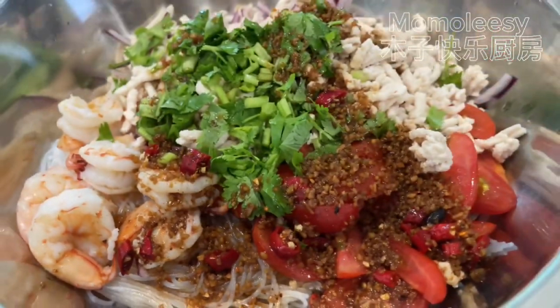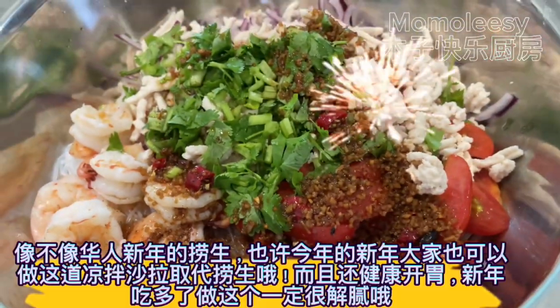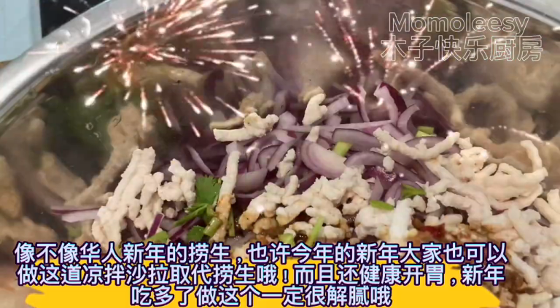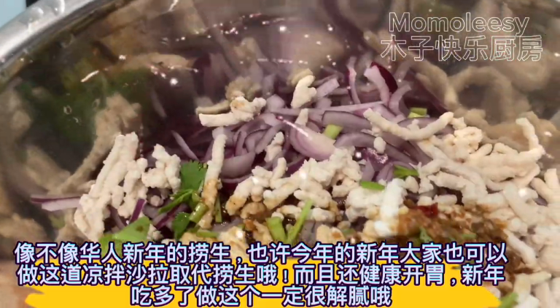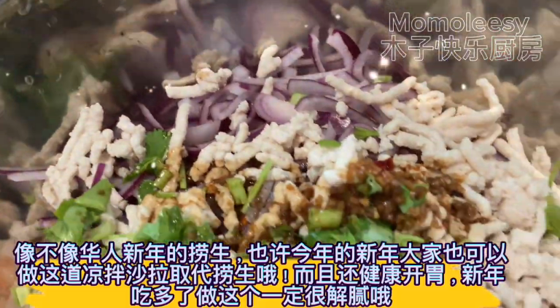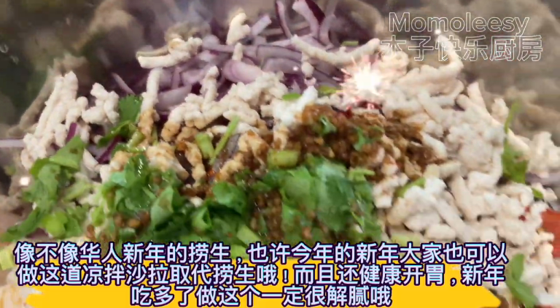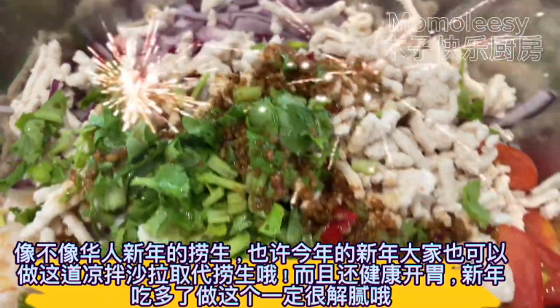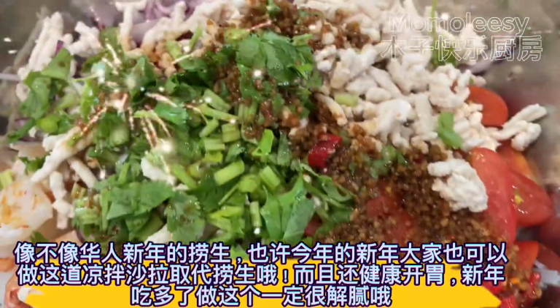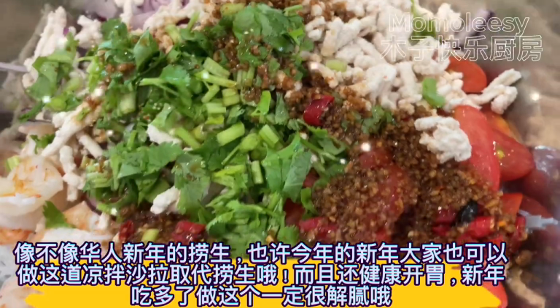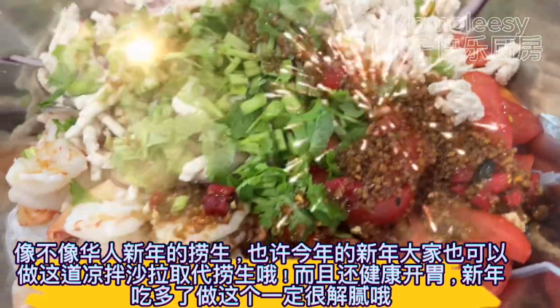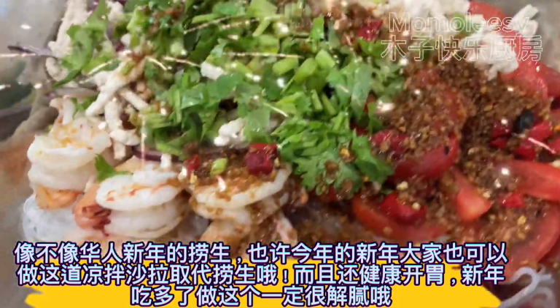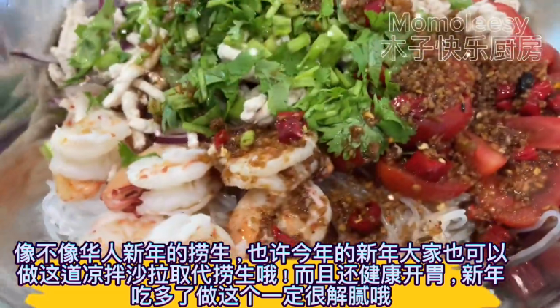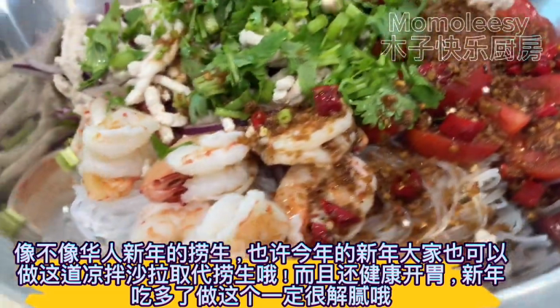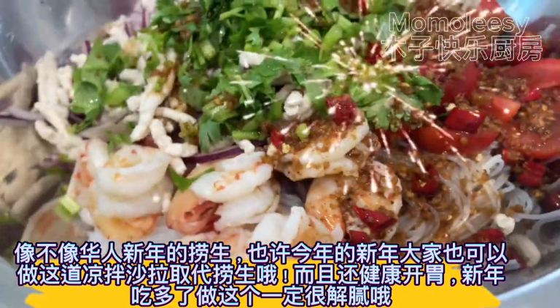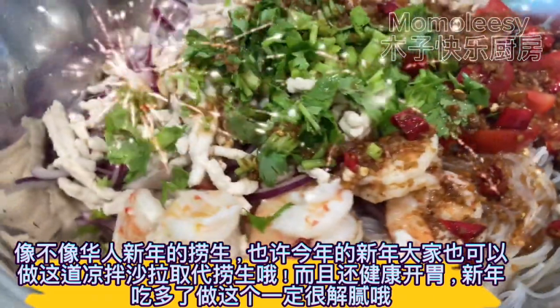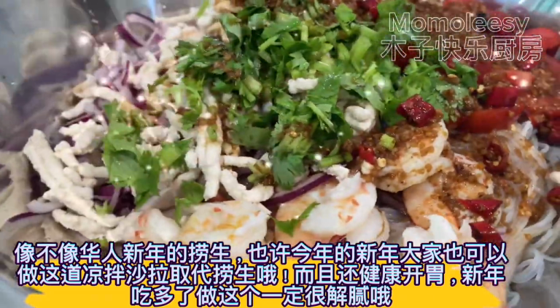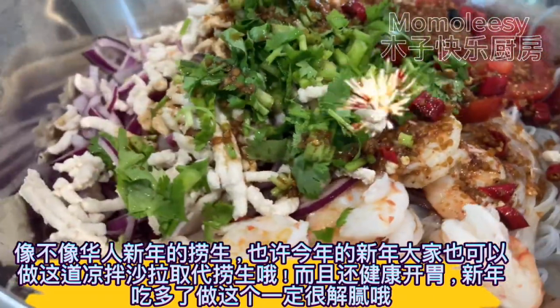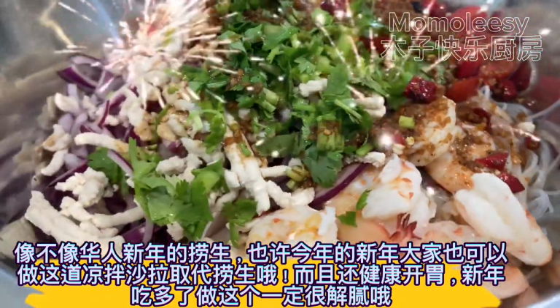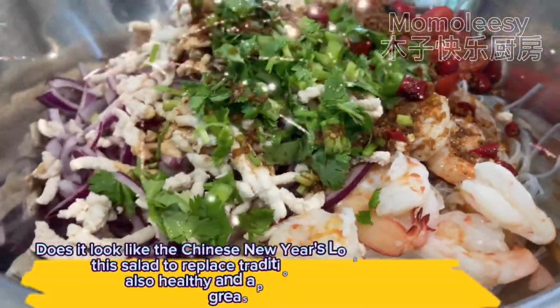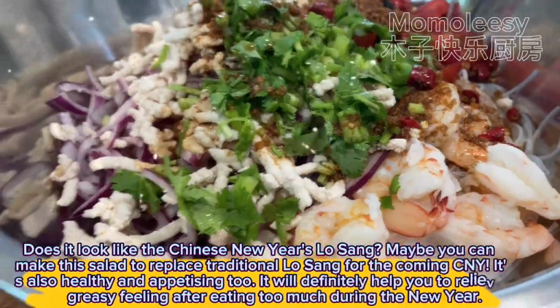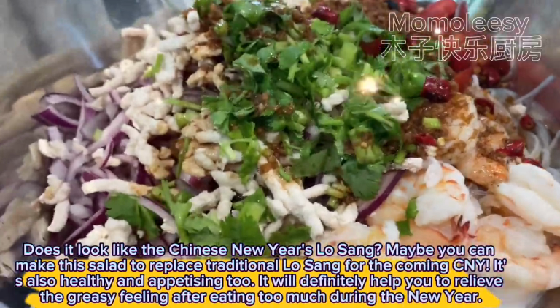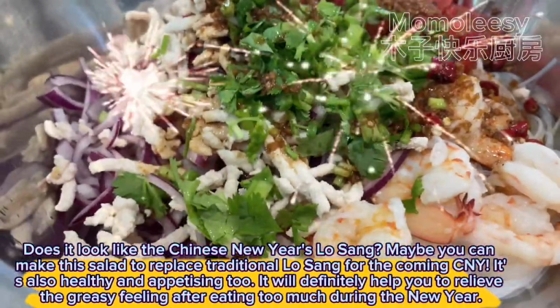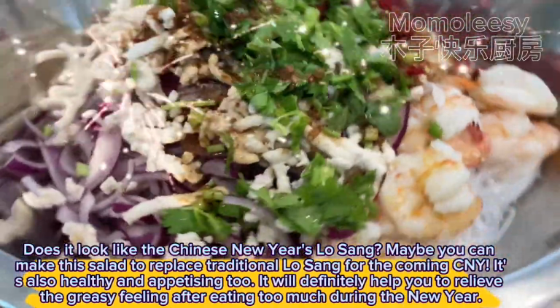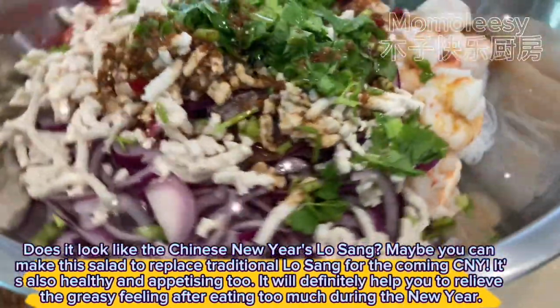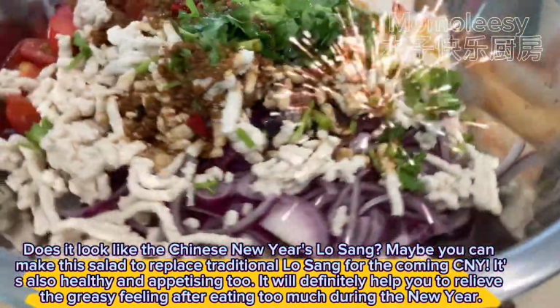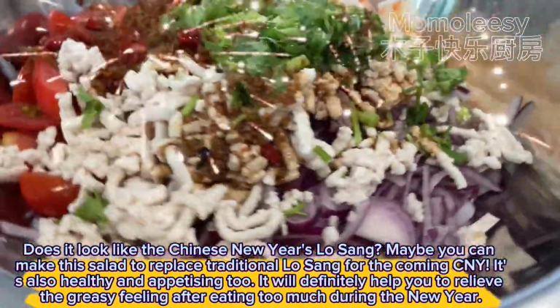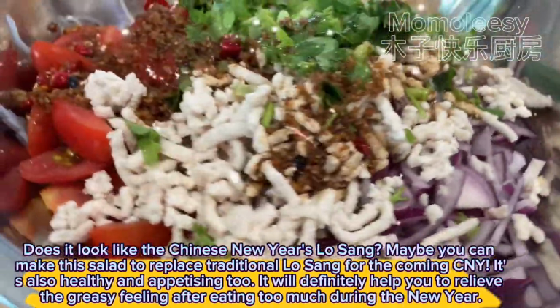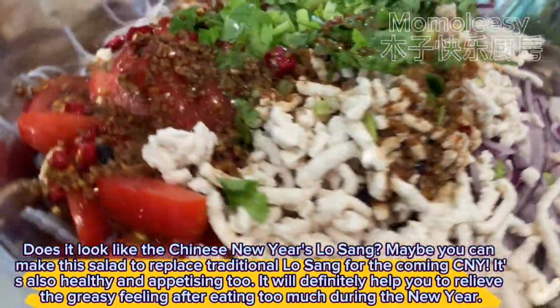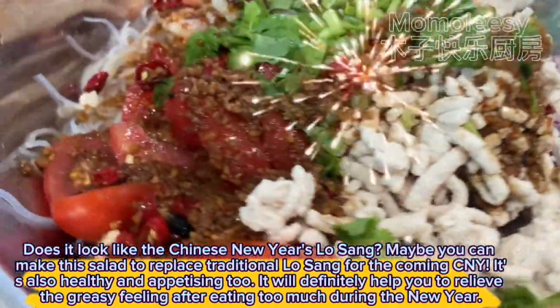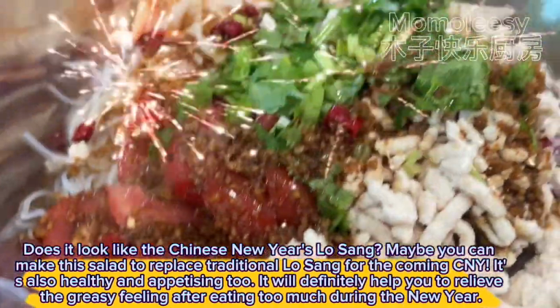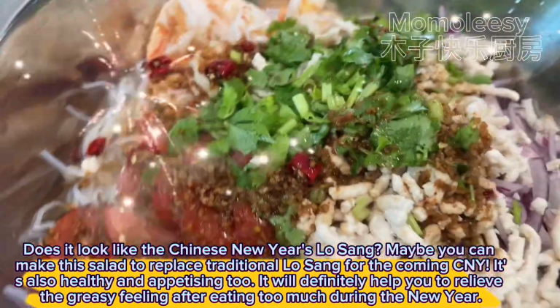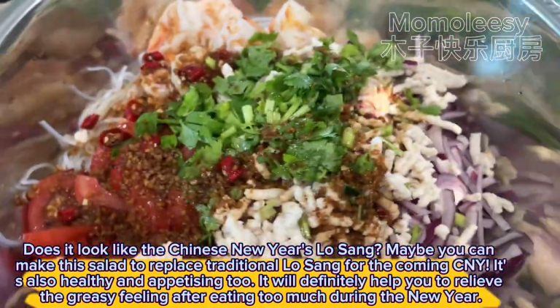Does it look like the Chinese New Year's Lo-sang? Maybe you can make this salad to replace traditional Lo-sang for the coming CNY. It's also healthy and appetizing too, and will definitely help you relieve the greasy feeling after eating too much during the New Year.